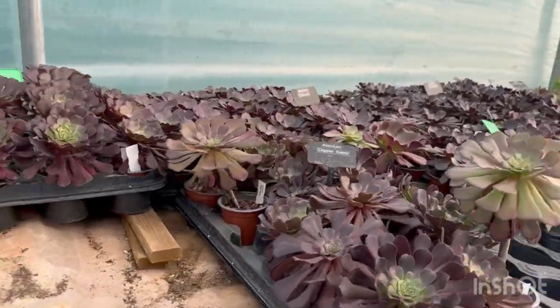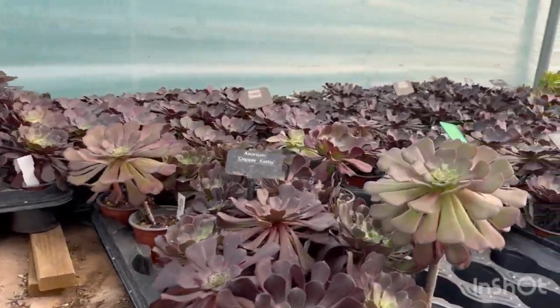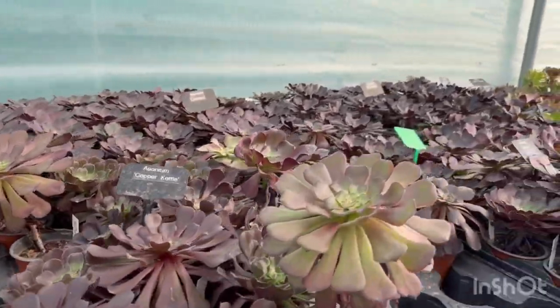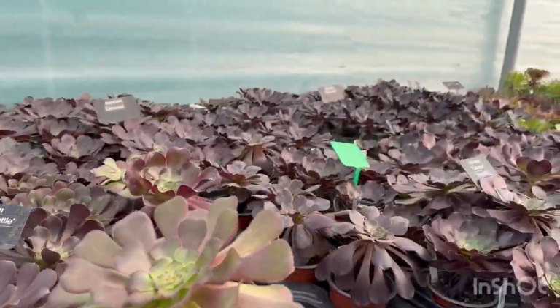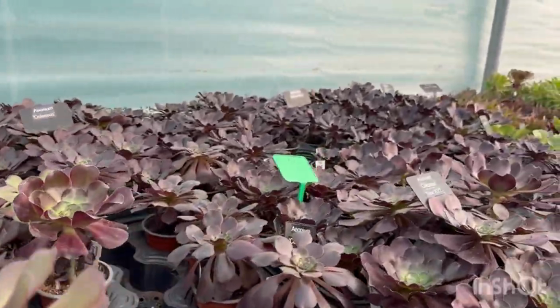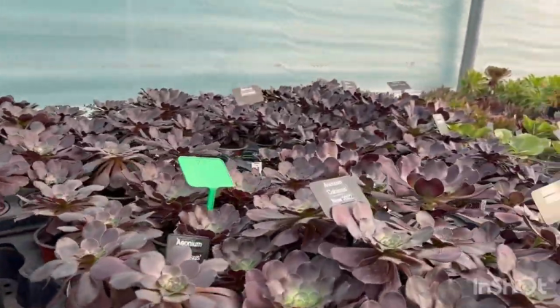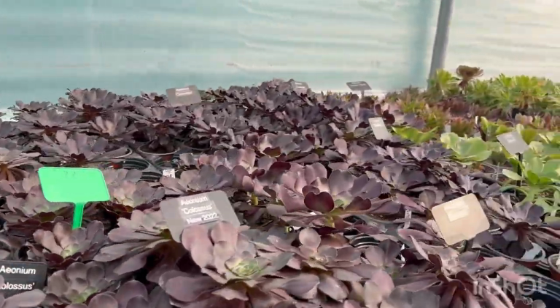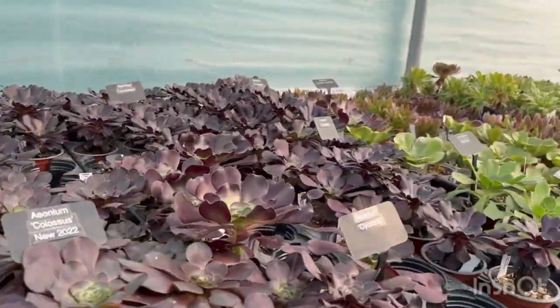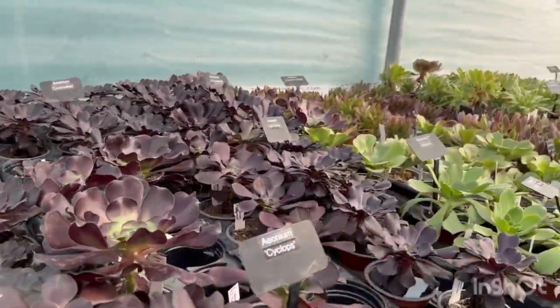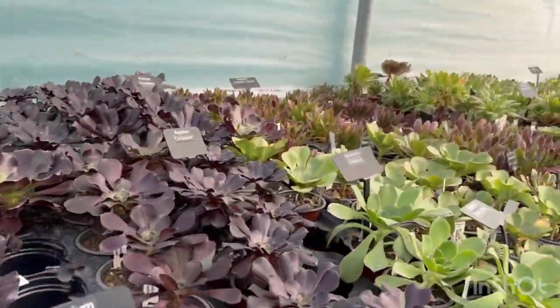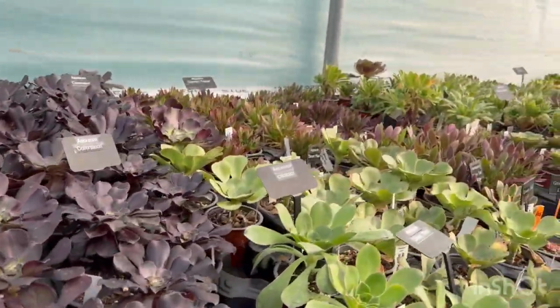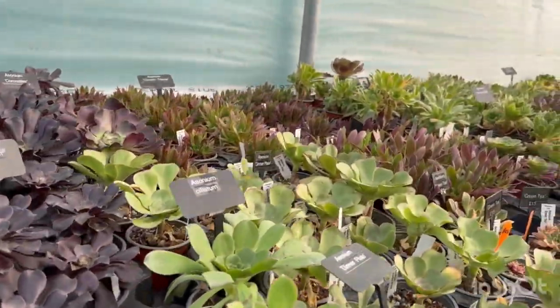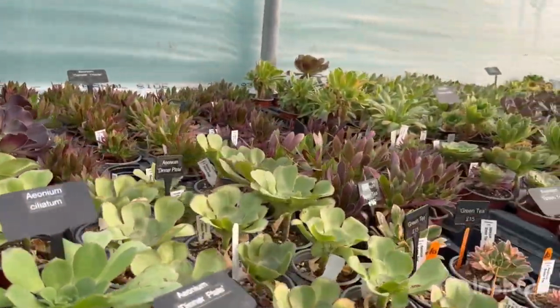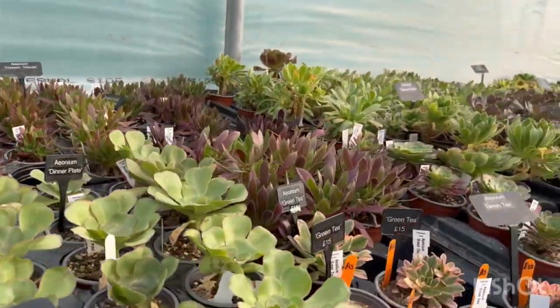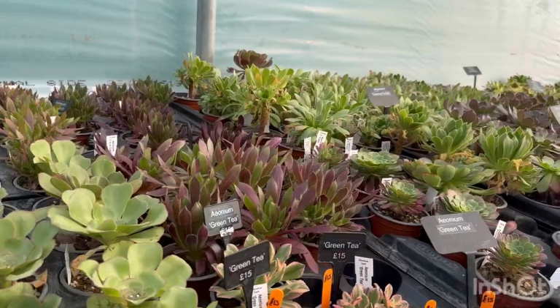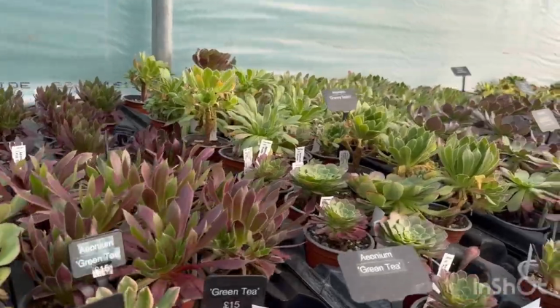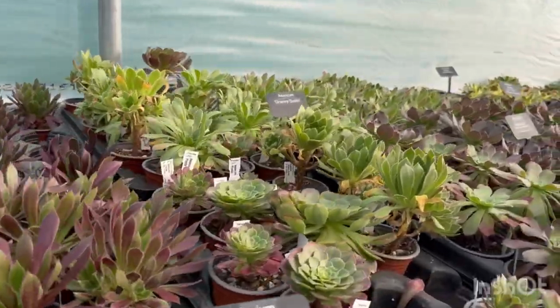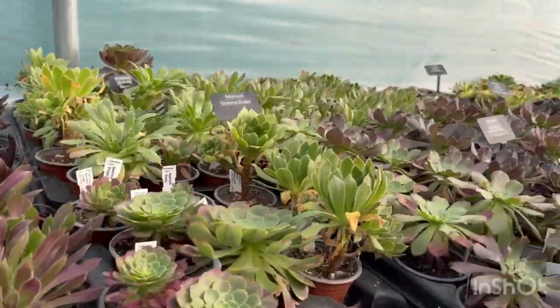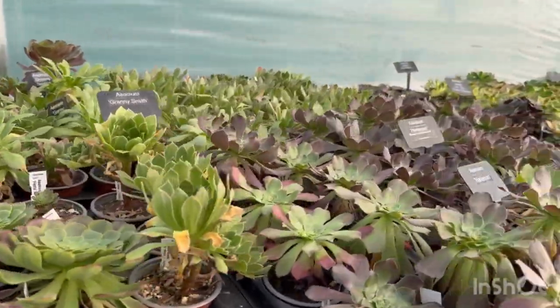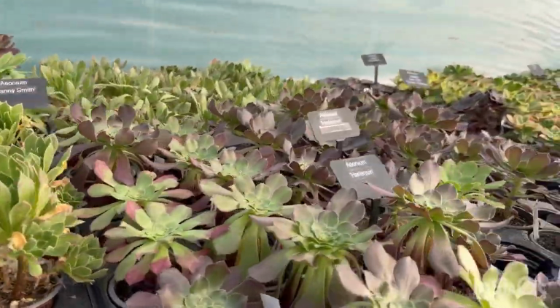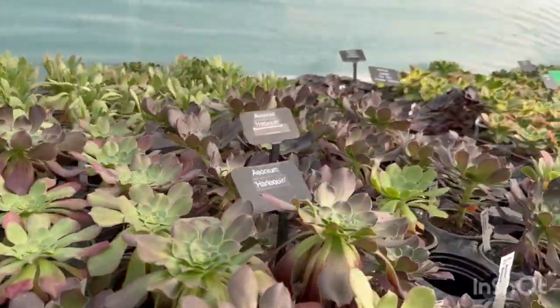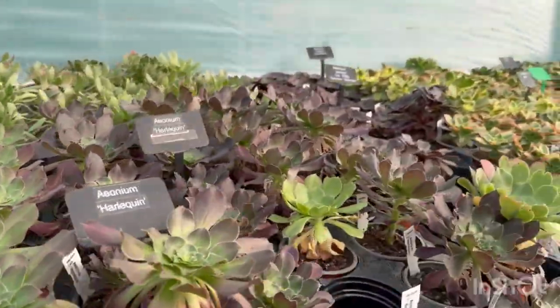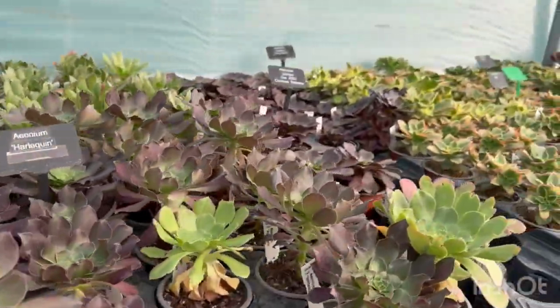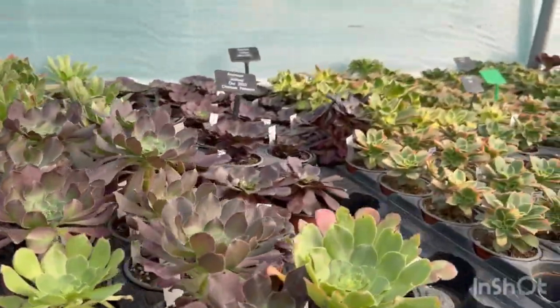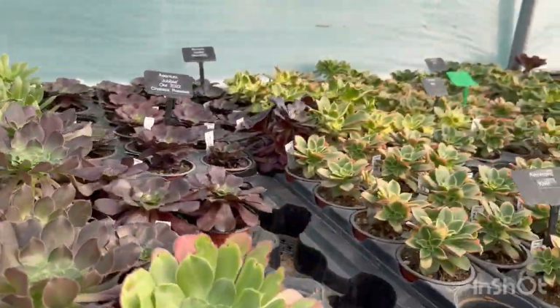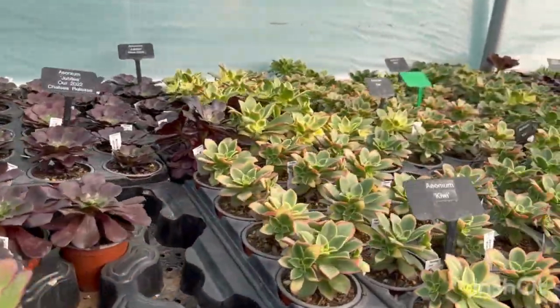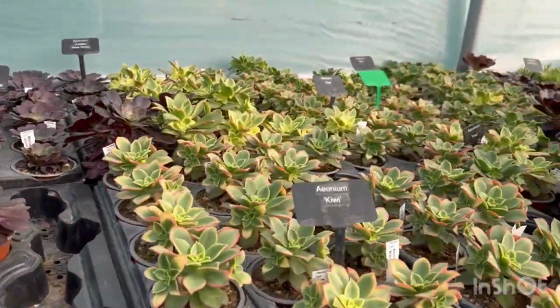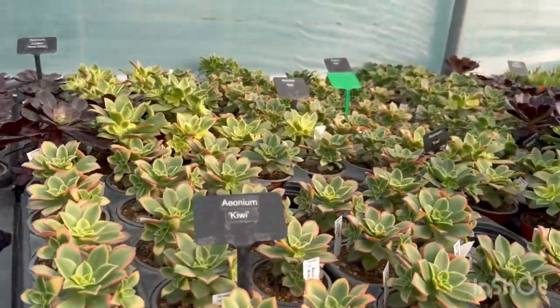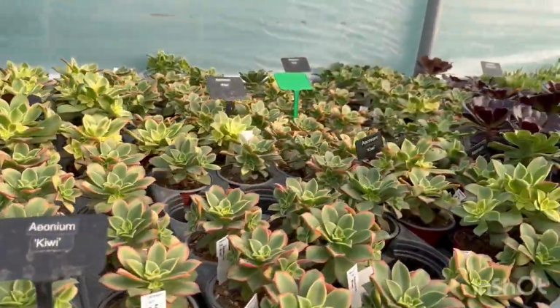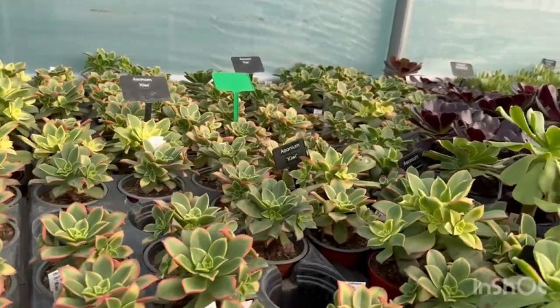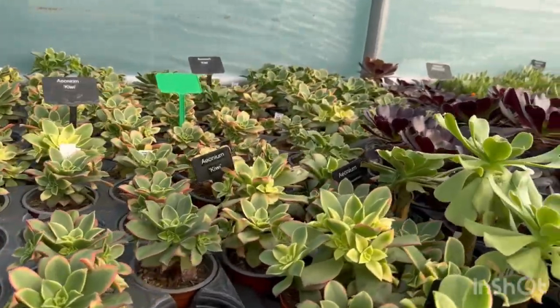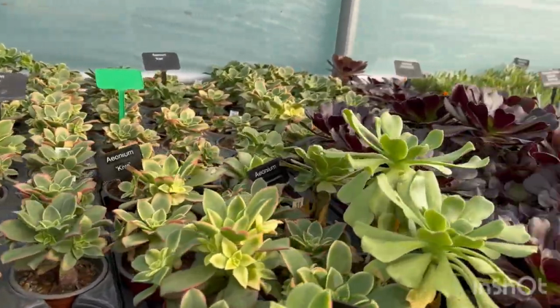Some of these aeoniums can also be variegated. Variegated plants are those with more than one colour on the leaves. They are typically slower growers due to the reduced chlorophyll in the leaves, however they're not harder to grow.